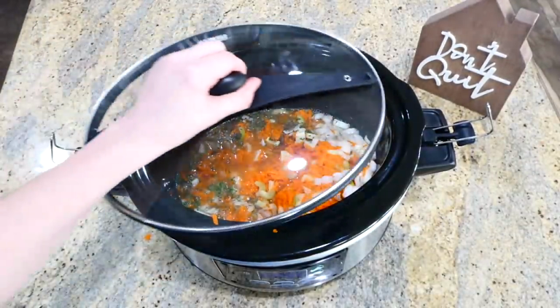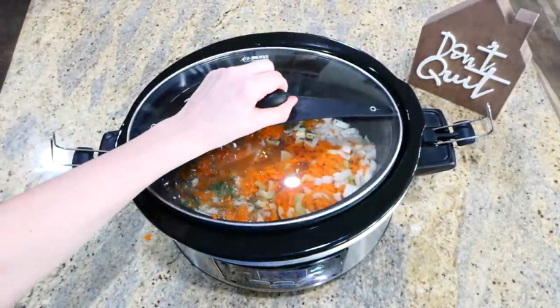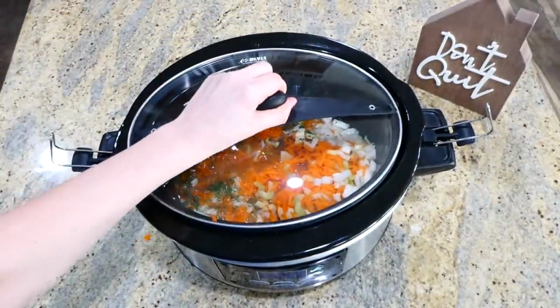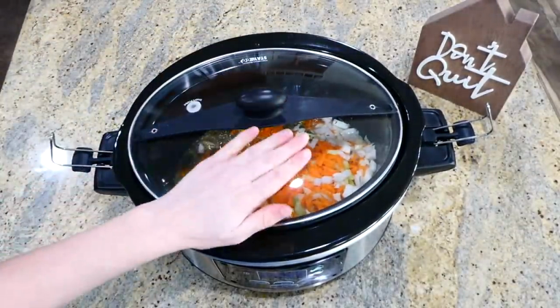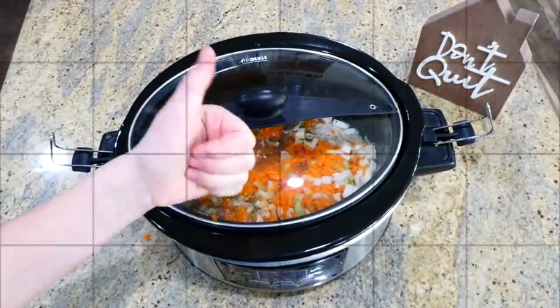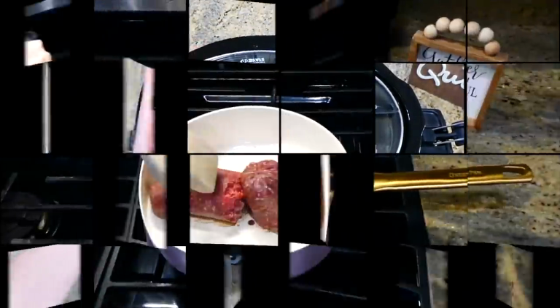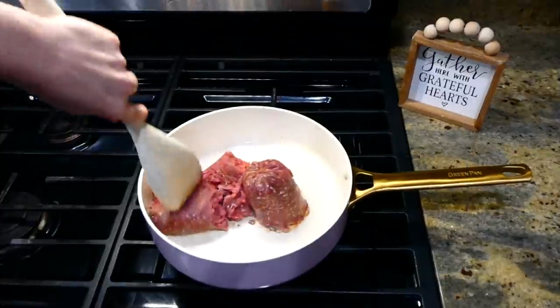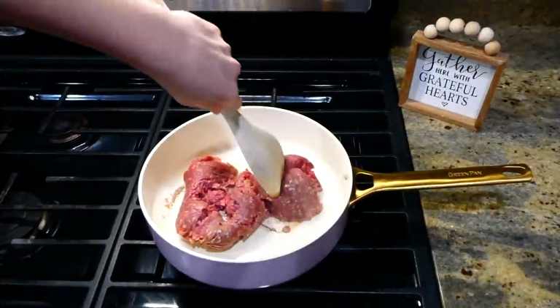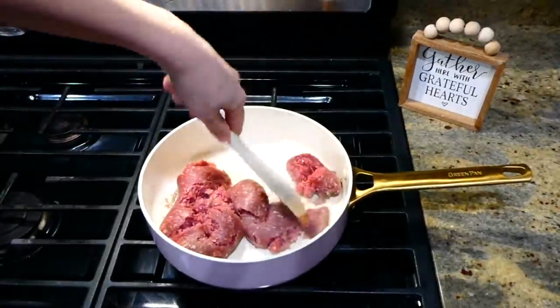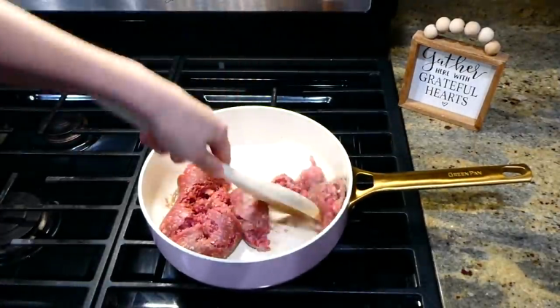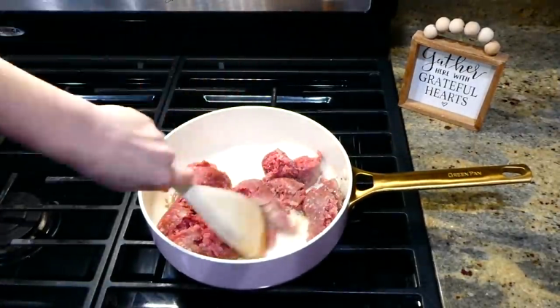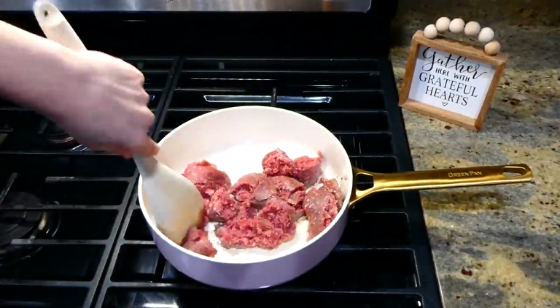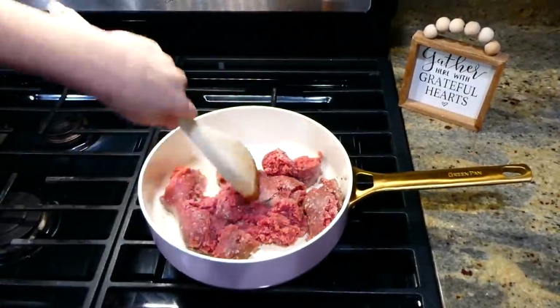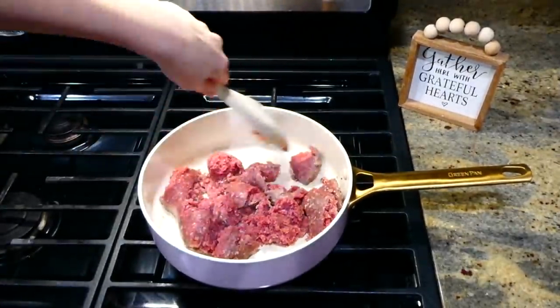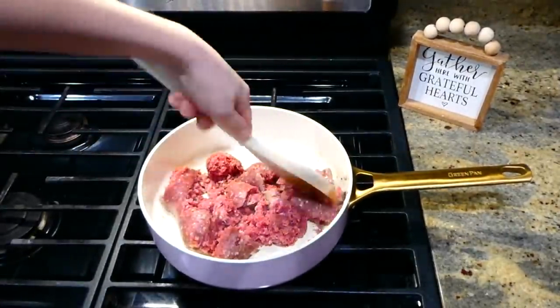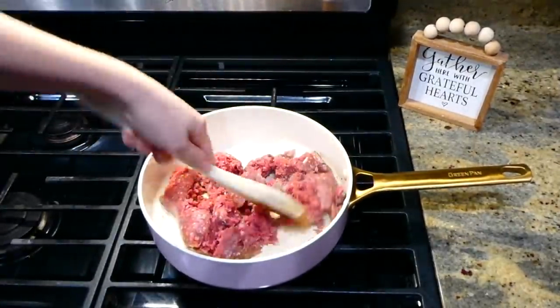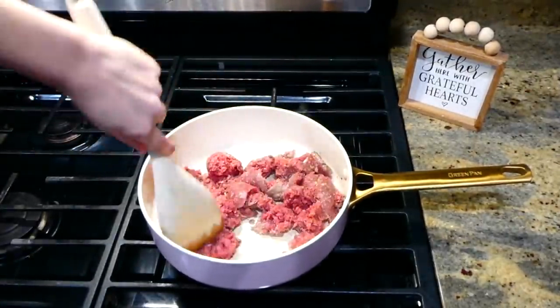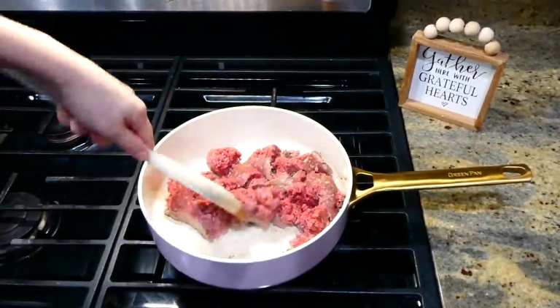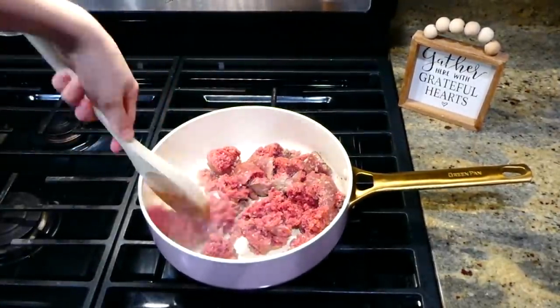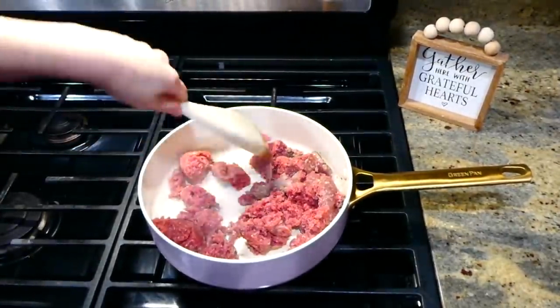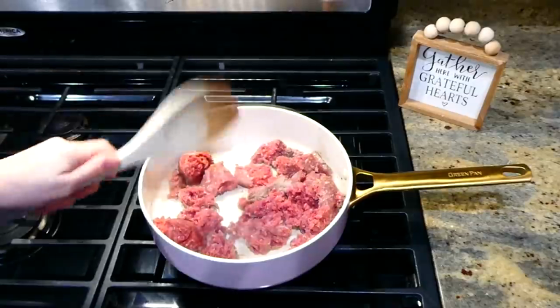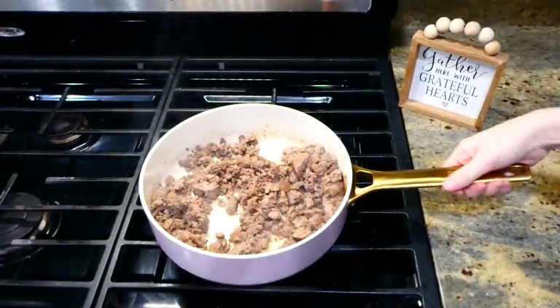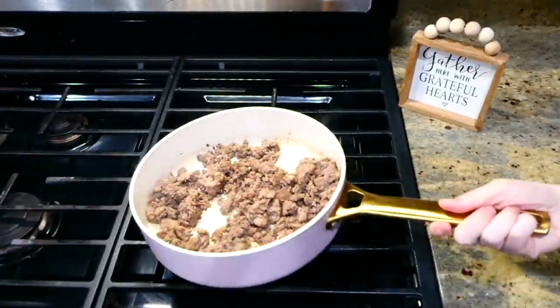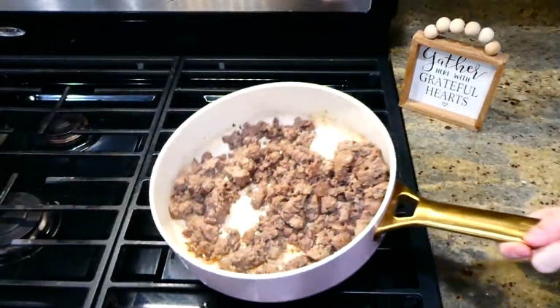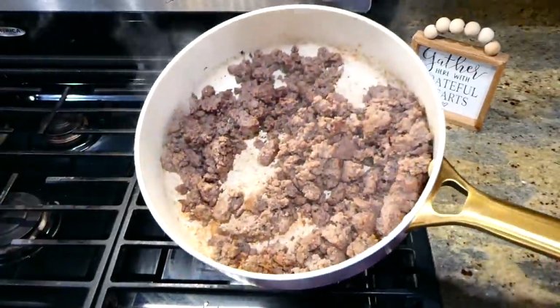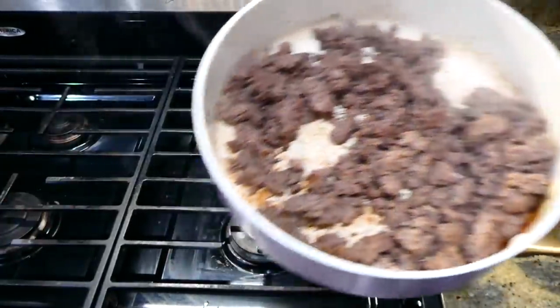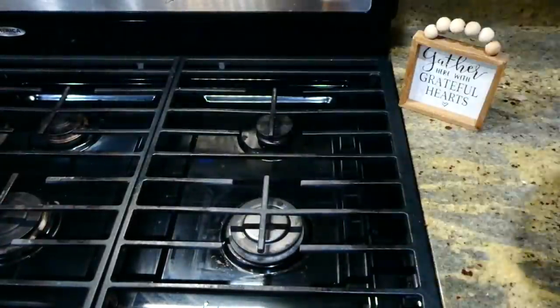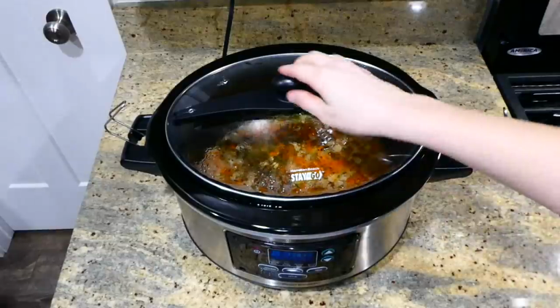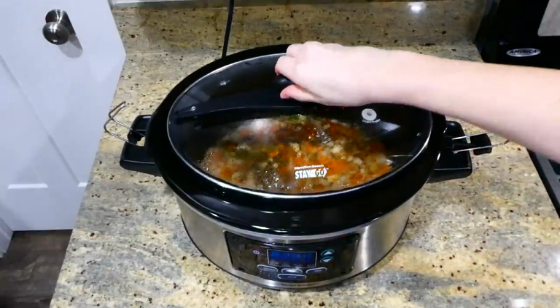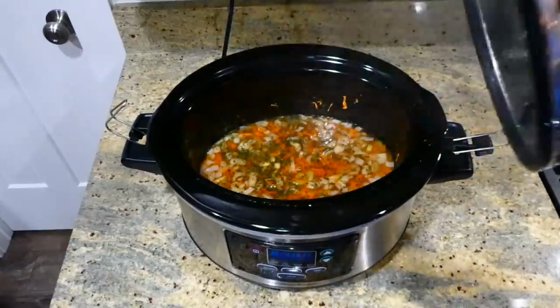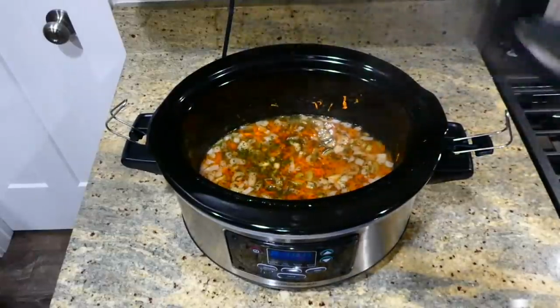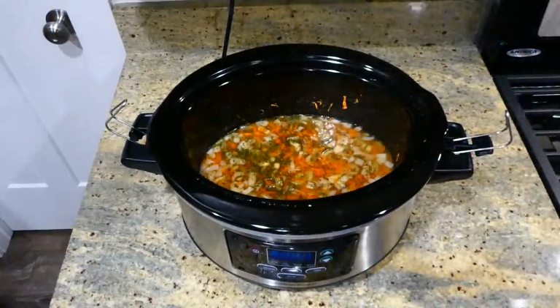When the cooking time was almost up, I started on one pound of ground beef — breaking it up, cooking it through, removing any excess grease, and then adding it into the slow cooker.